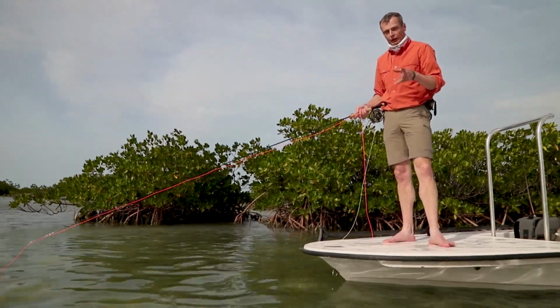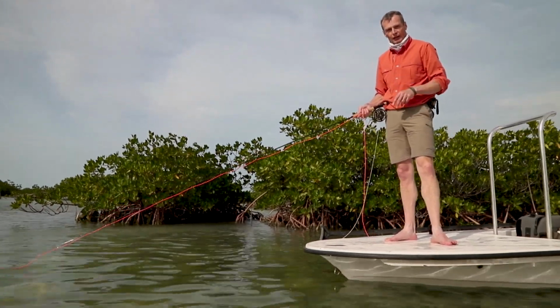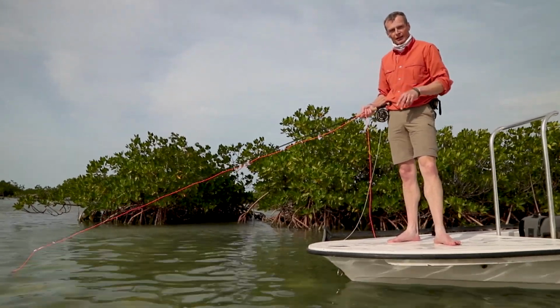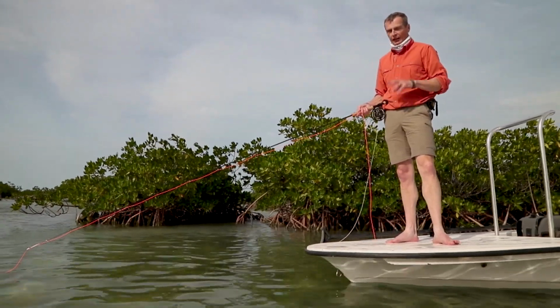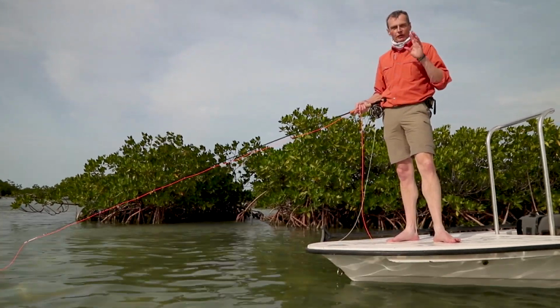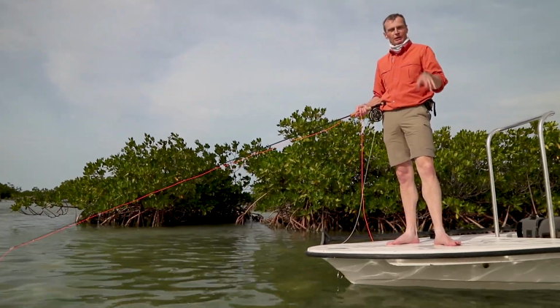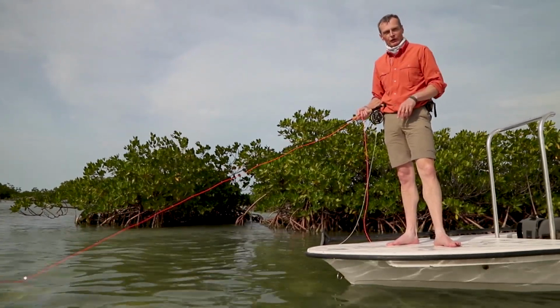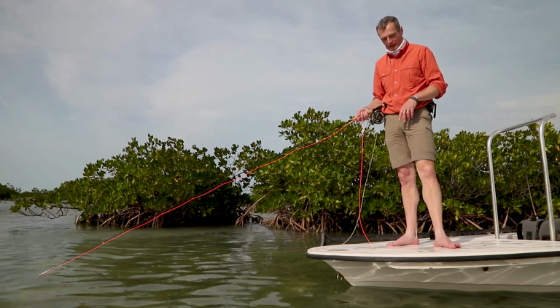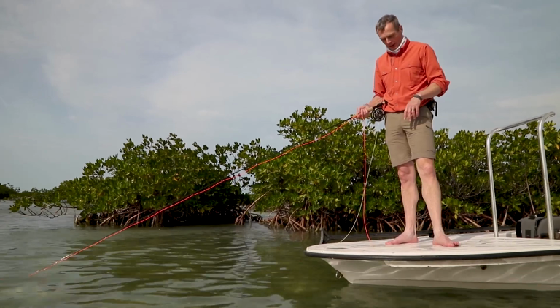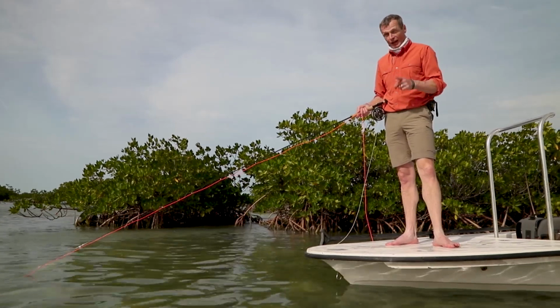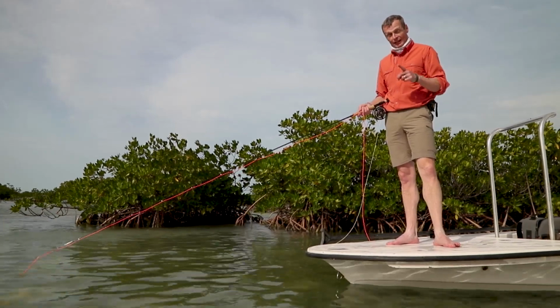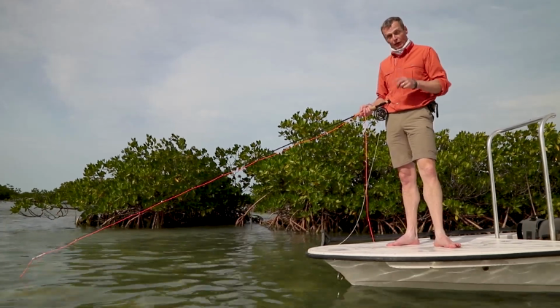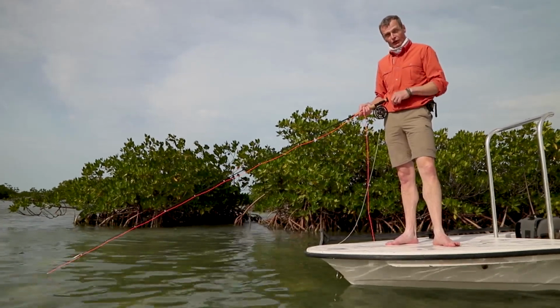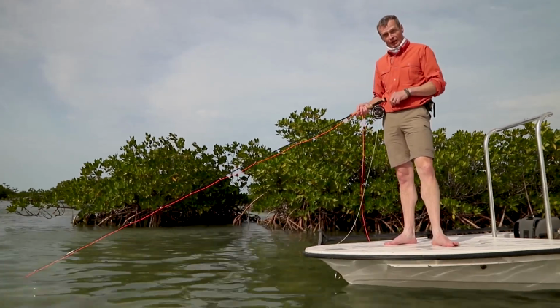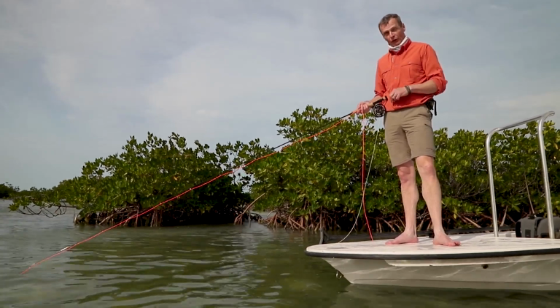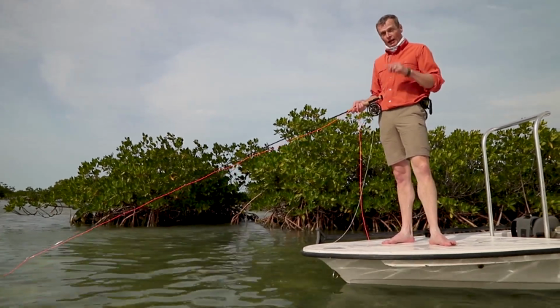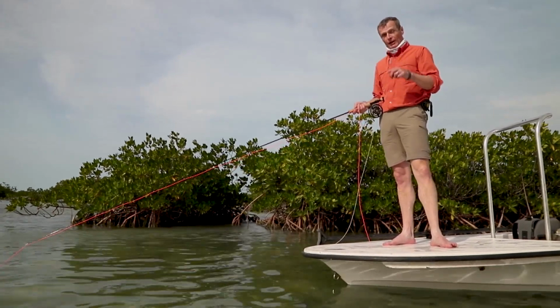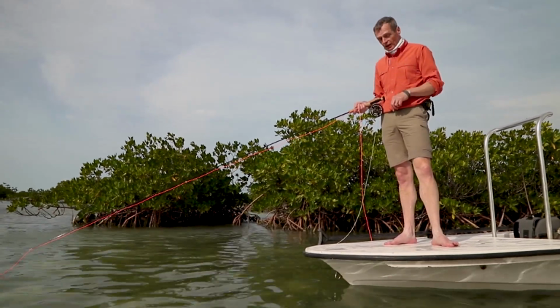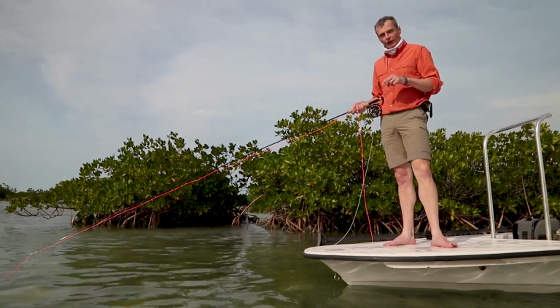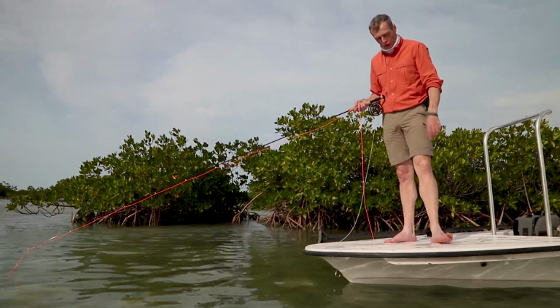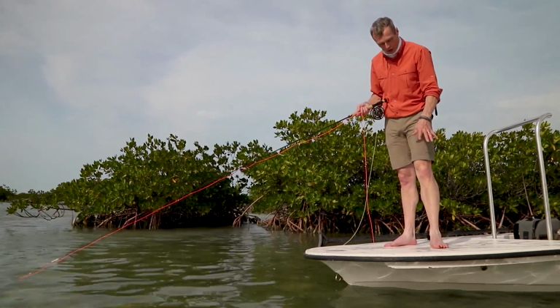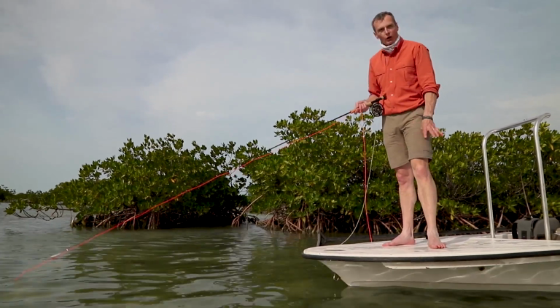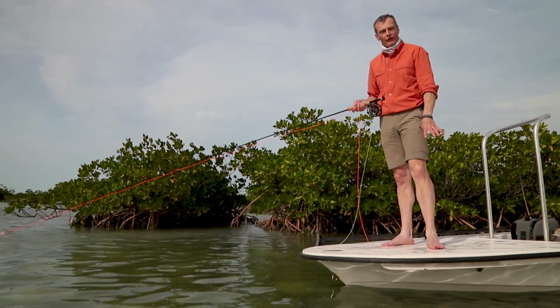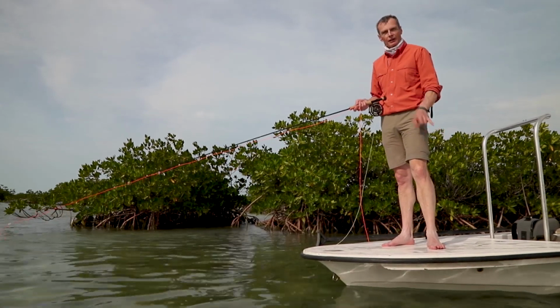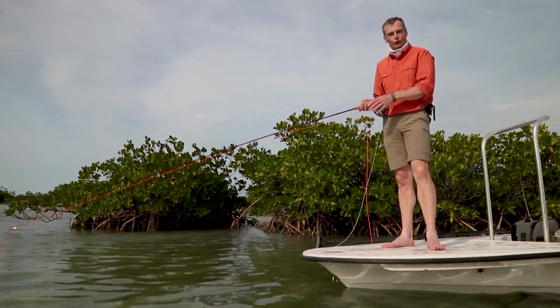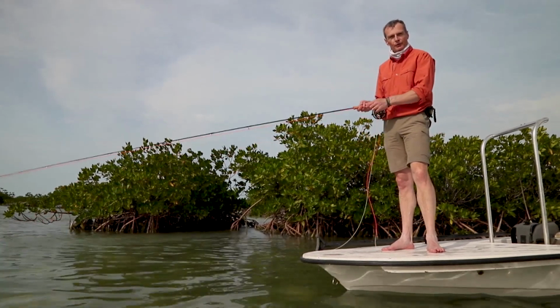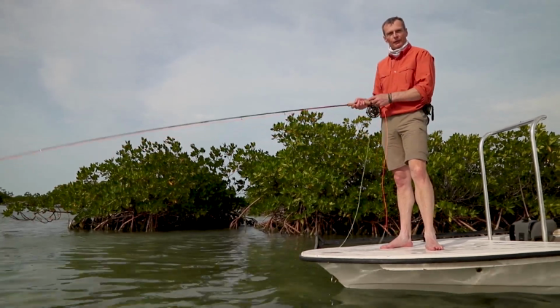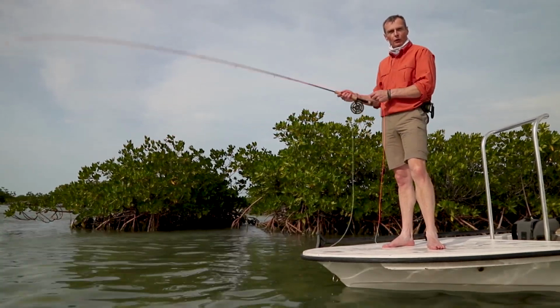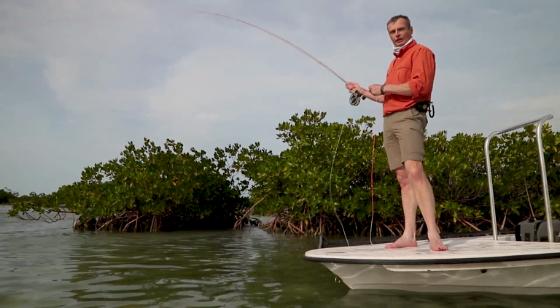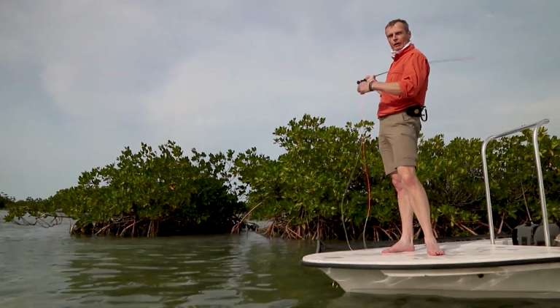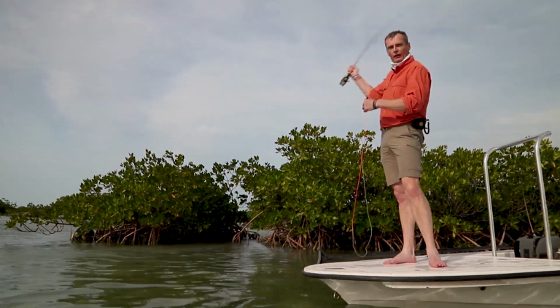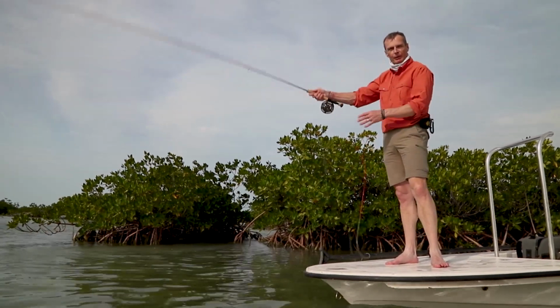You're going to blow the cast and that chance at the biggest bonefish you've ever seen. So that is today's real fly fishing tip: to avoid blowing that chance, fish with socks or bare feet, not shoes. Thanks for watching today's real fly fishing tip.